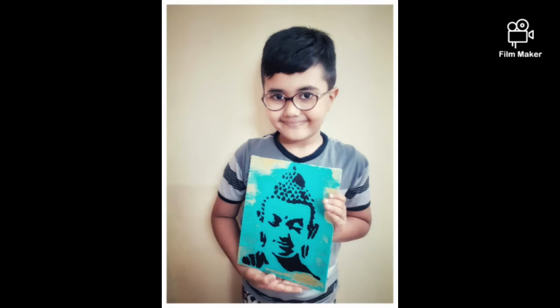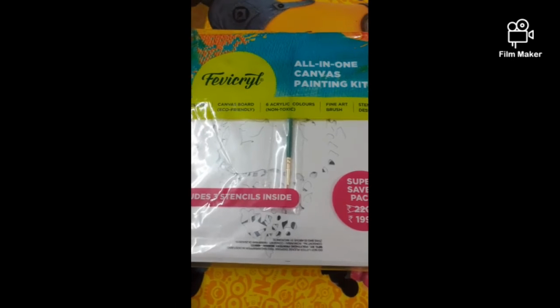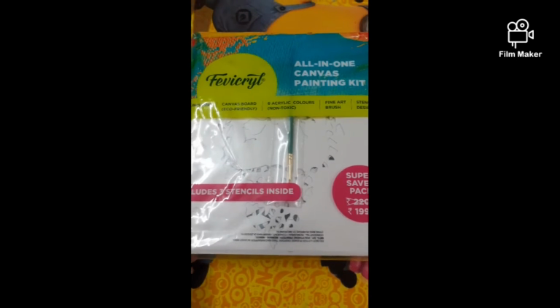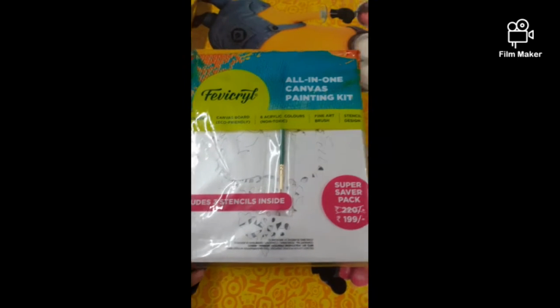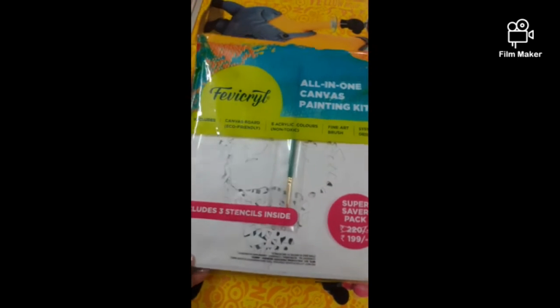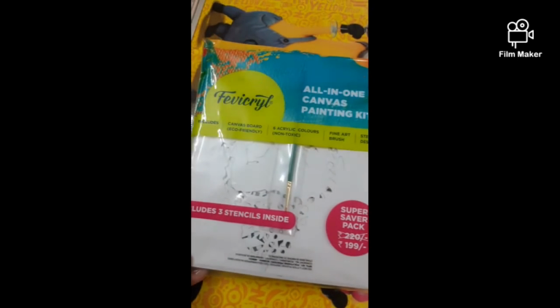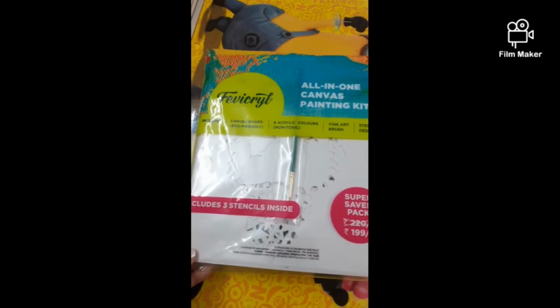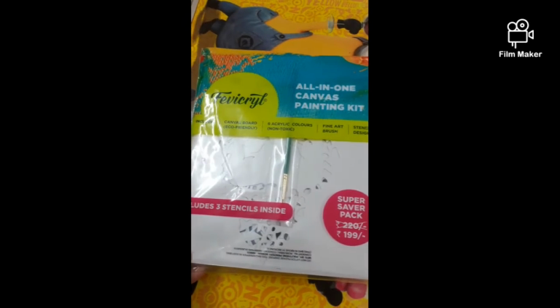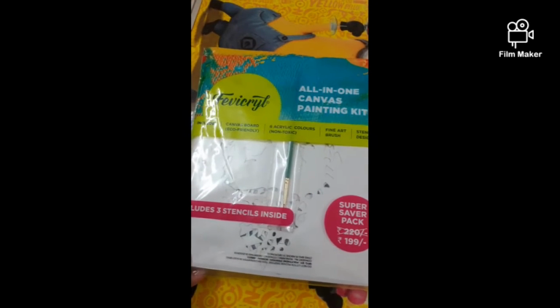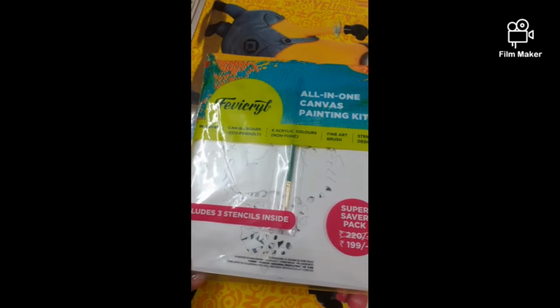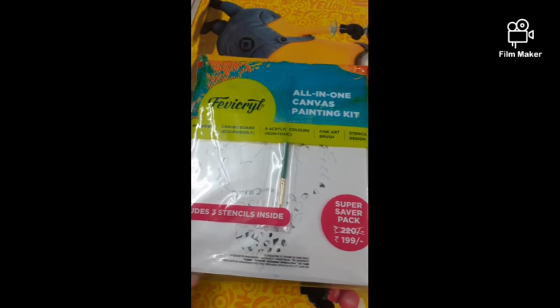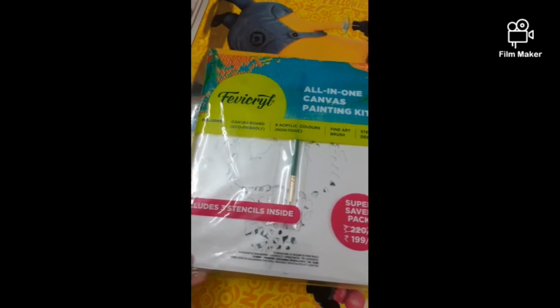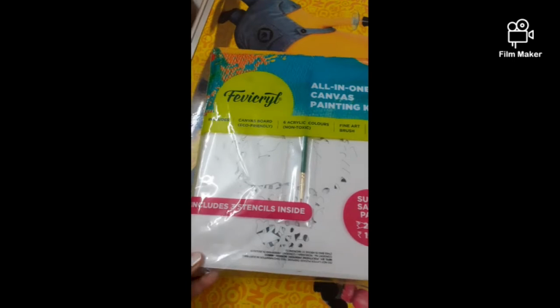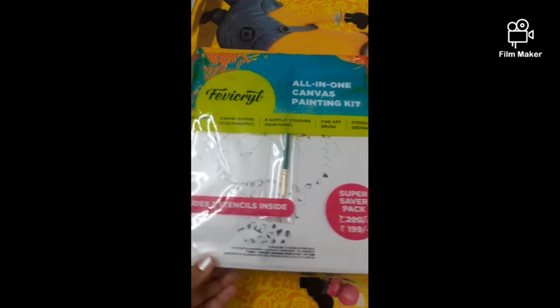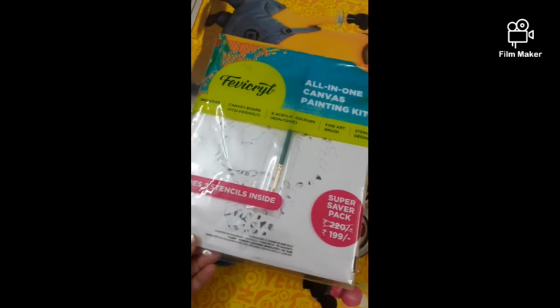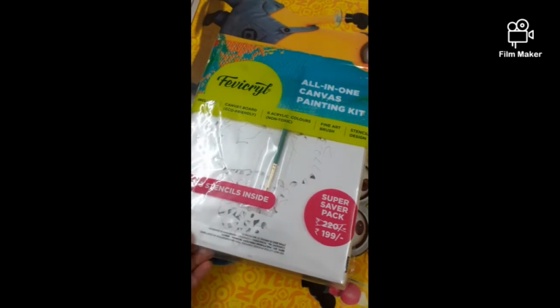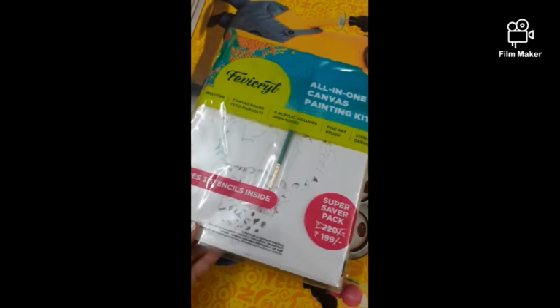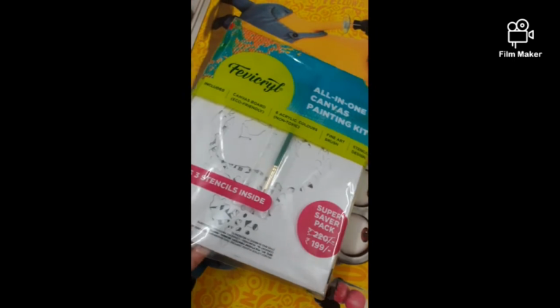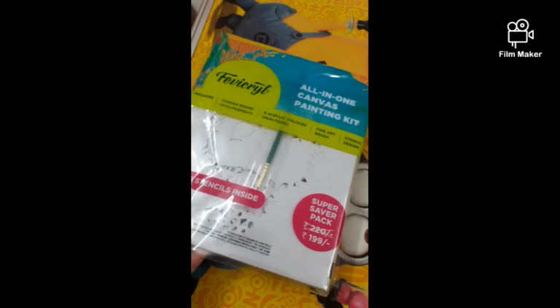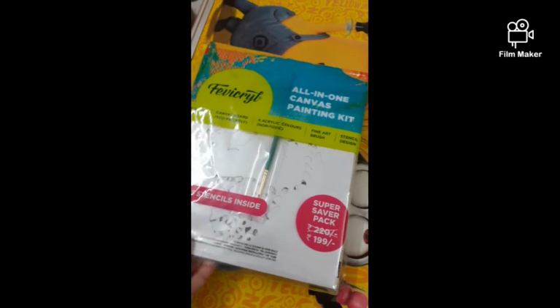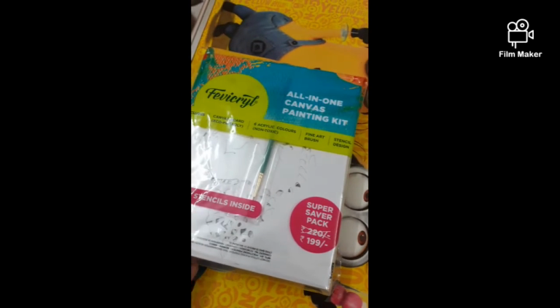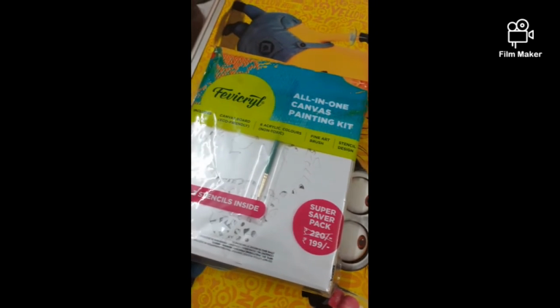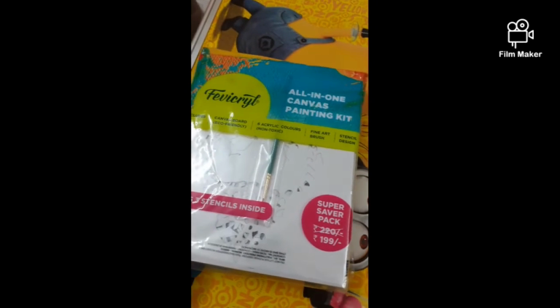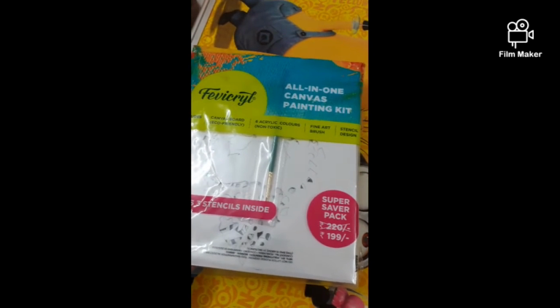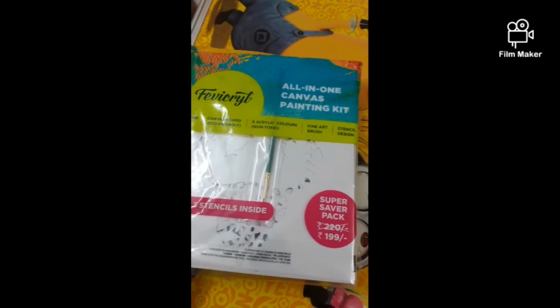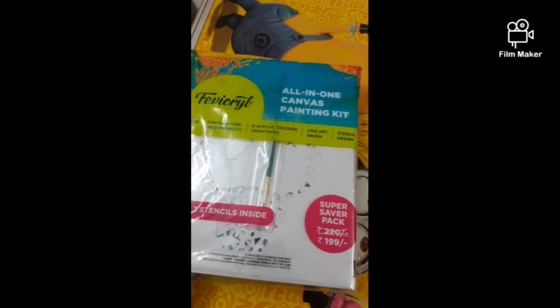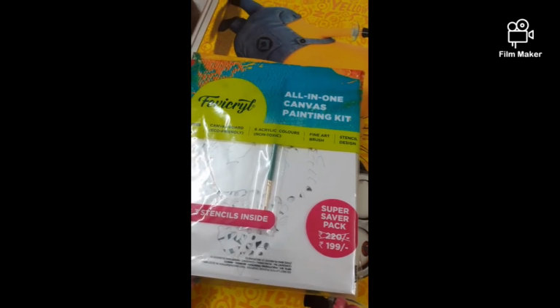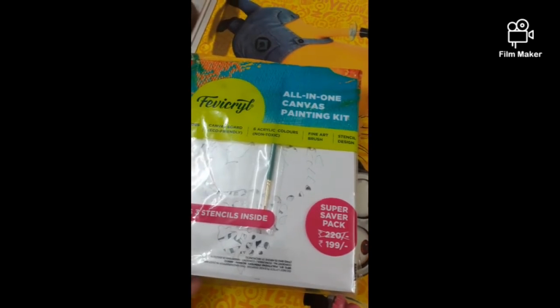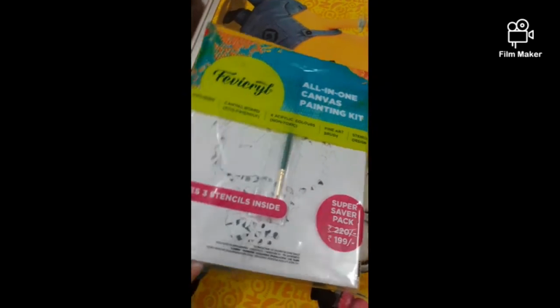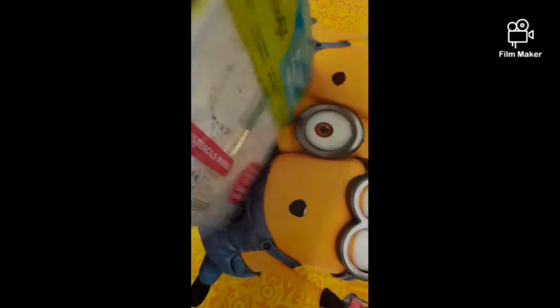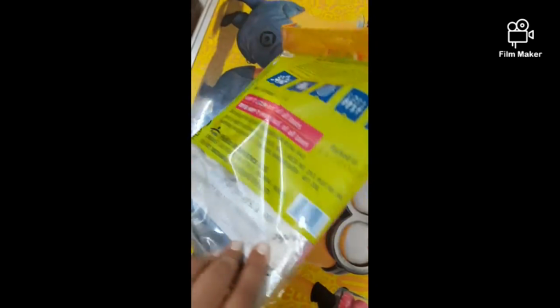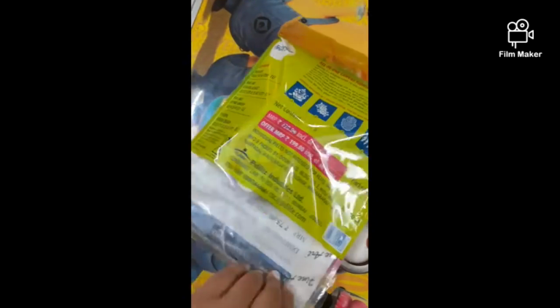Hello everyone! Today I'm going to review this Fevicryl all-in-one canvas painting kit. It's a super saver pack — the MRP is 220 but it is available for 199.